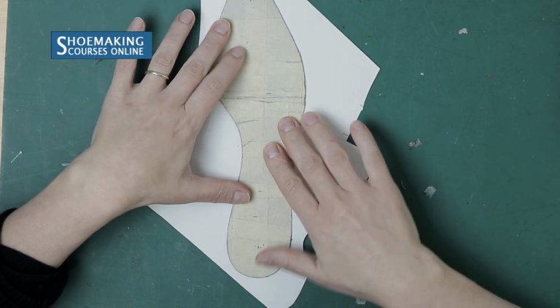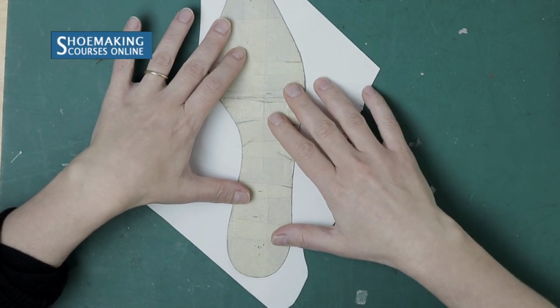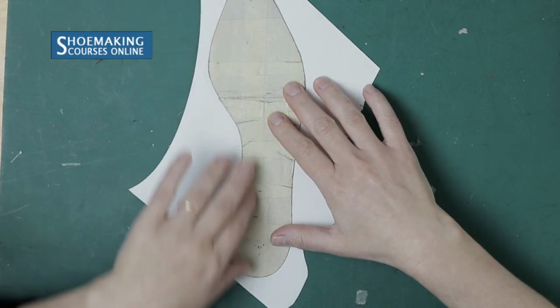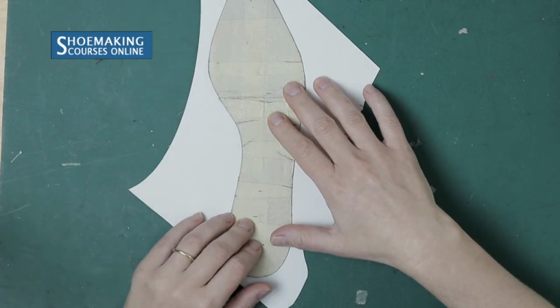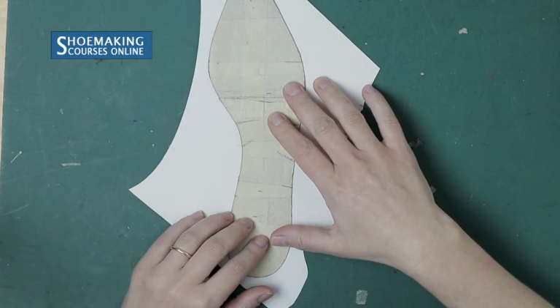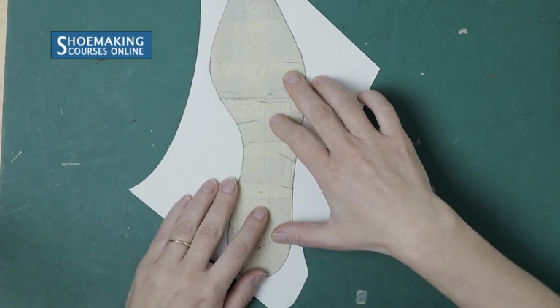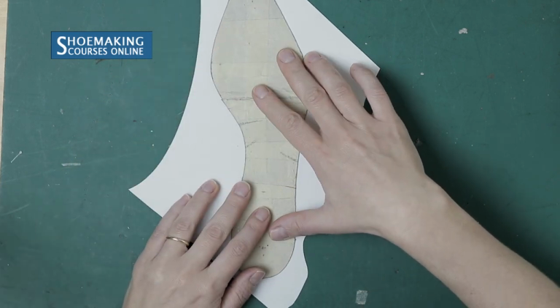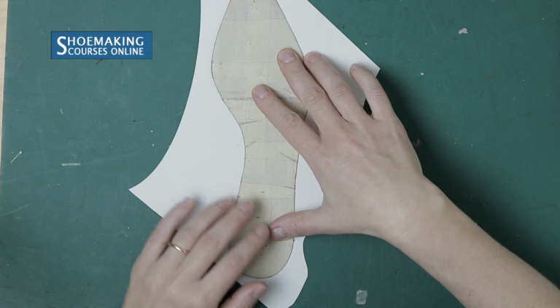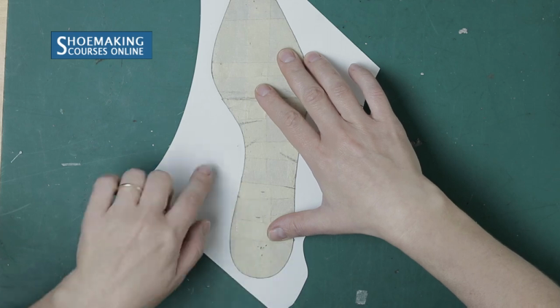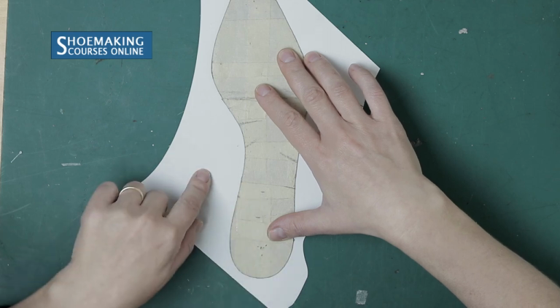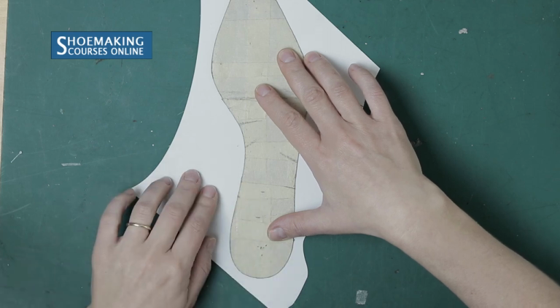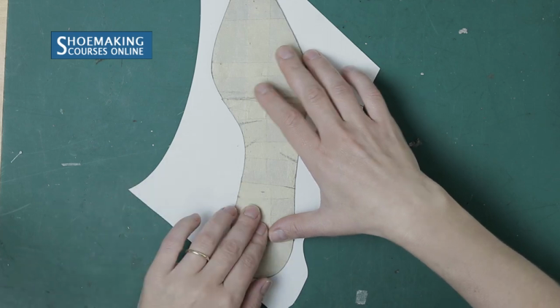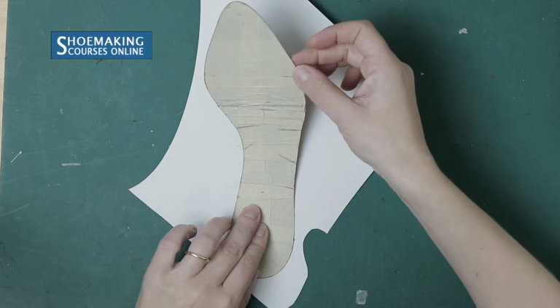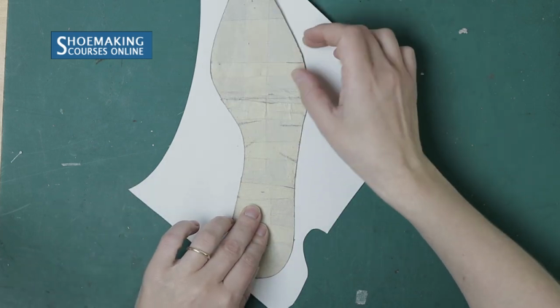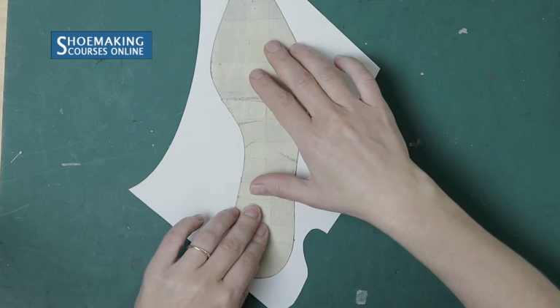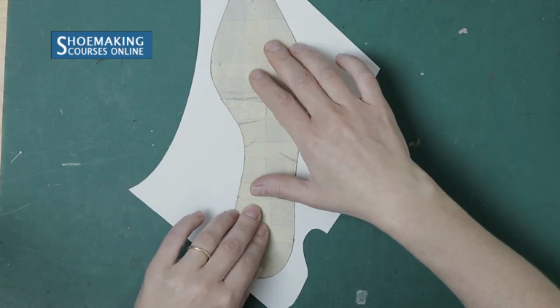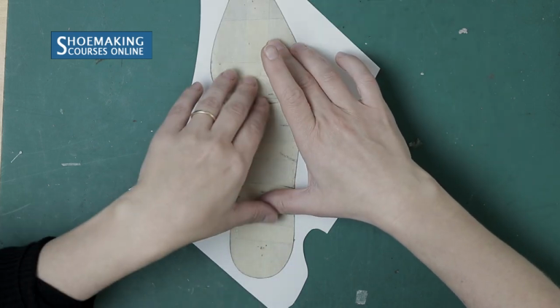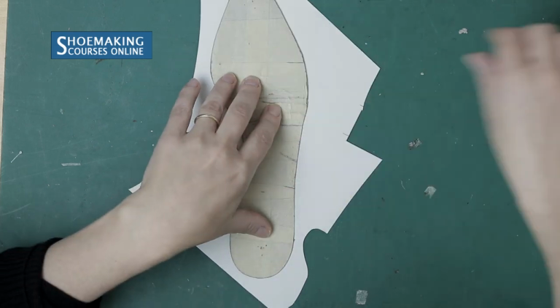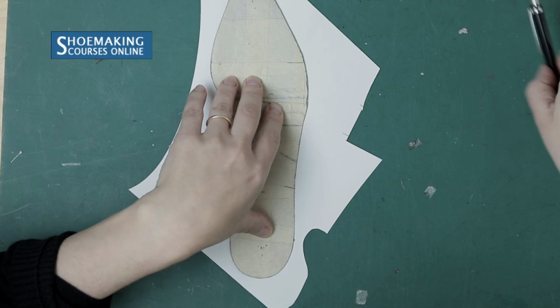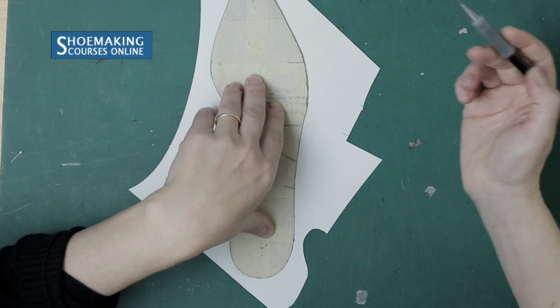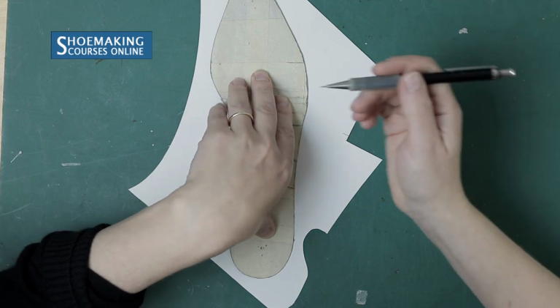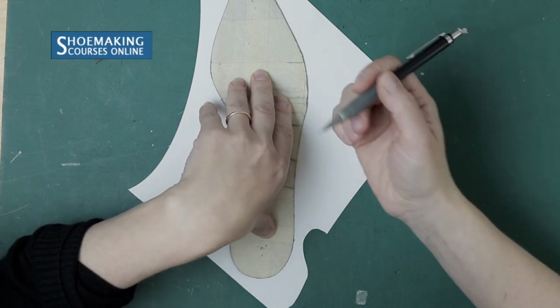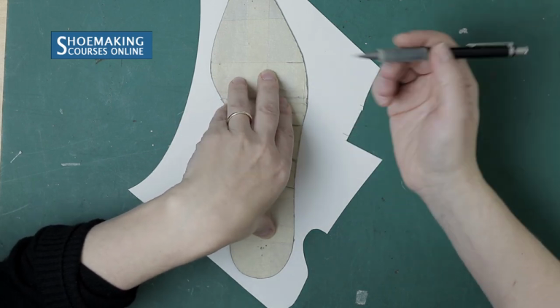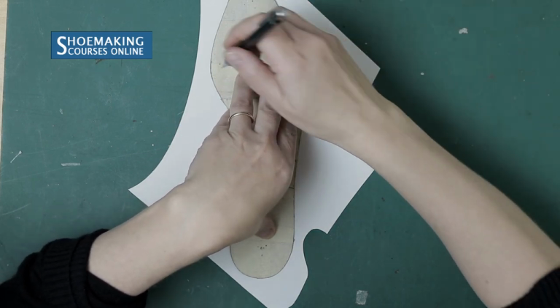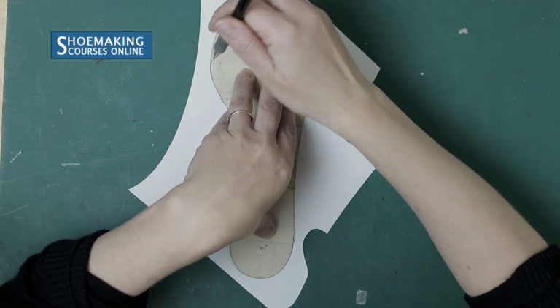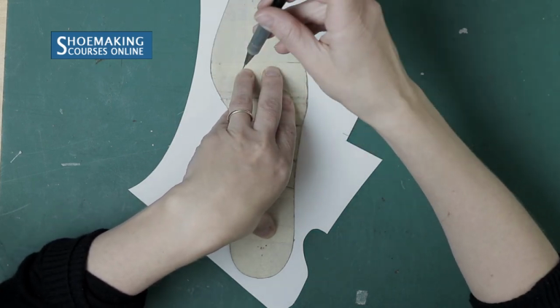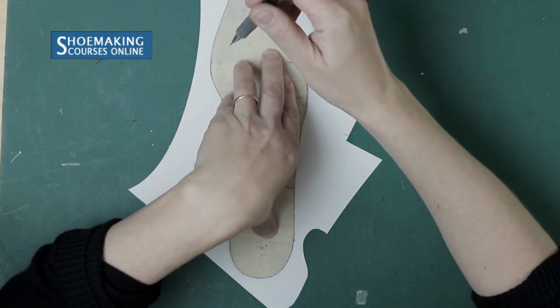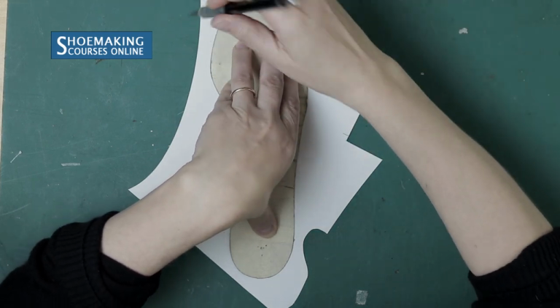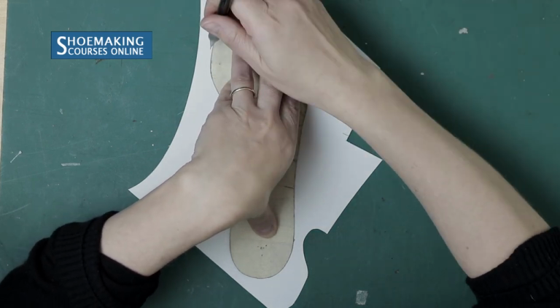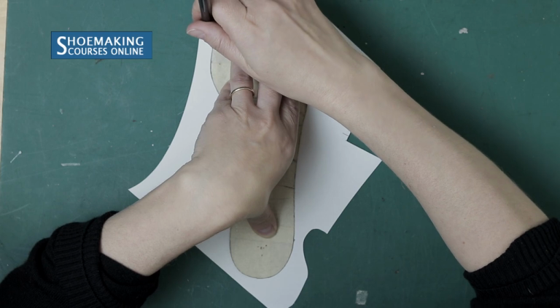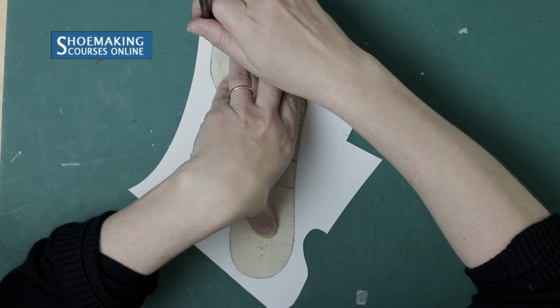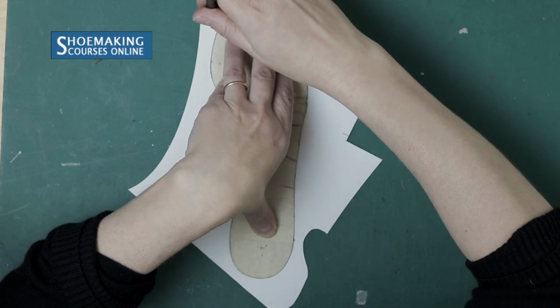Now we will make a few changes to create the sock liner pattern, working from the insole pattern. First, copy the outline of the insole pattern onto the cardboard.